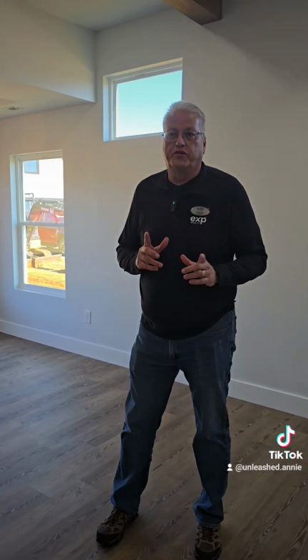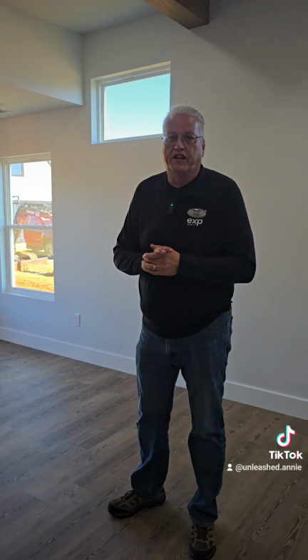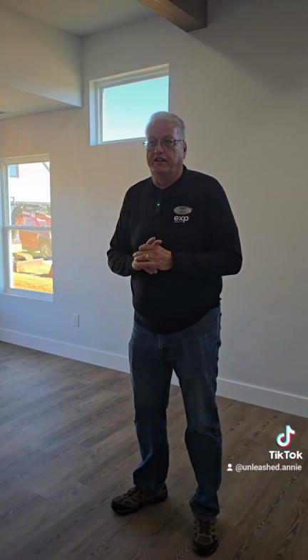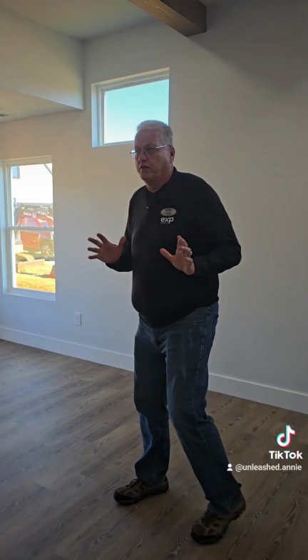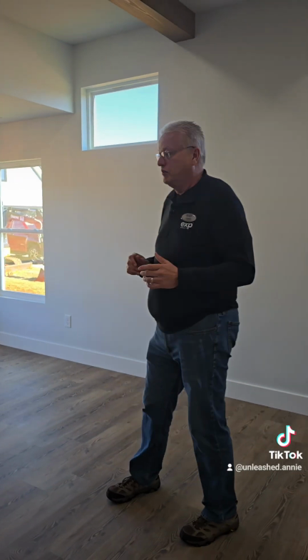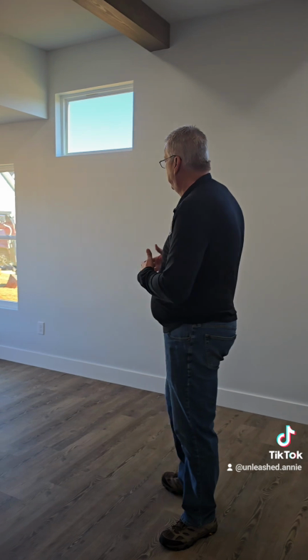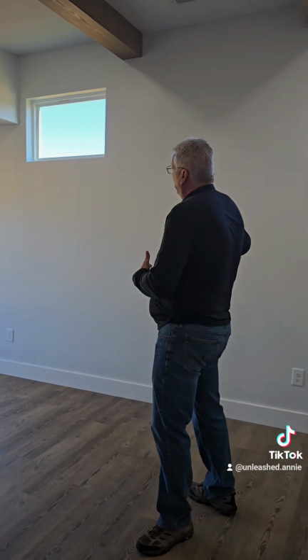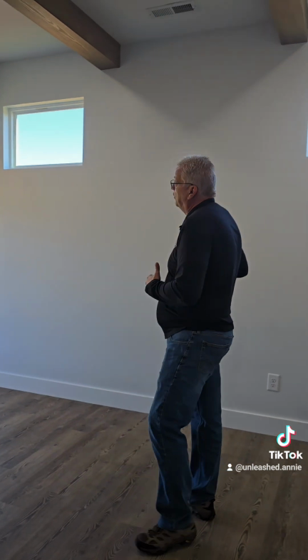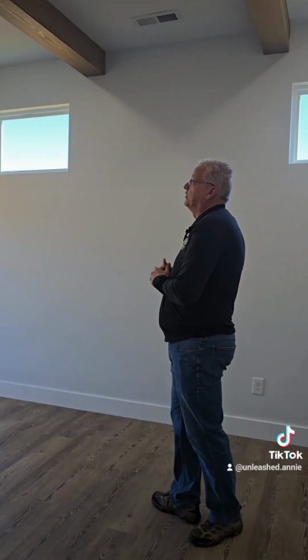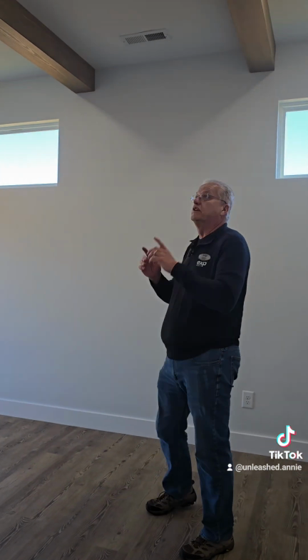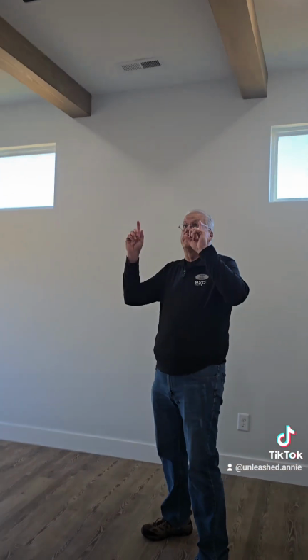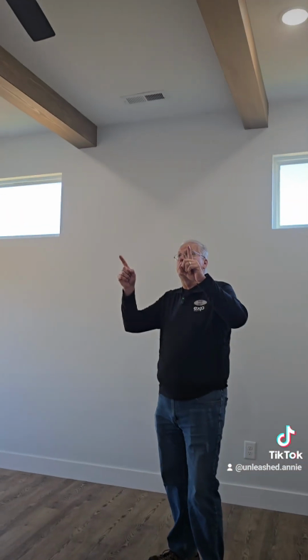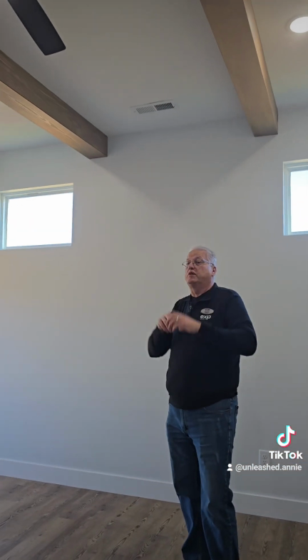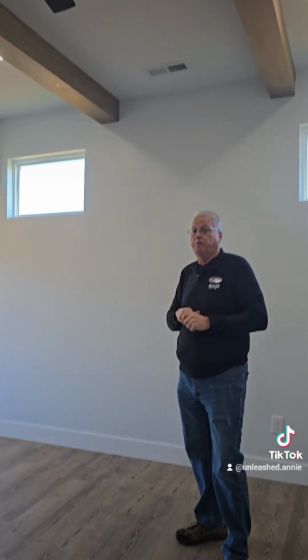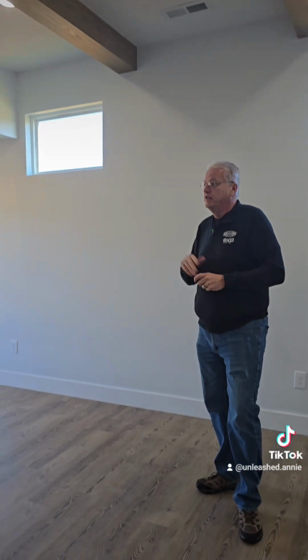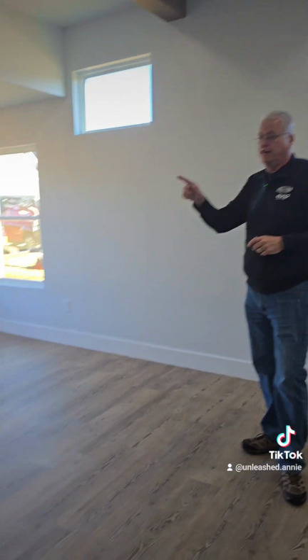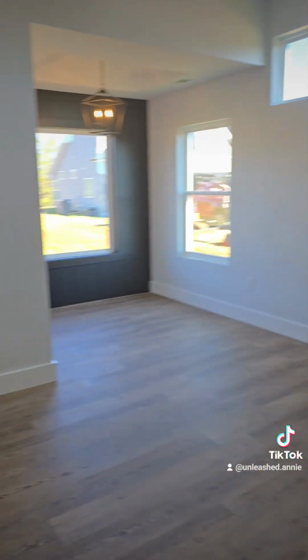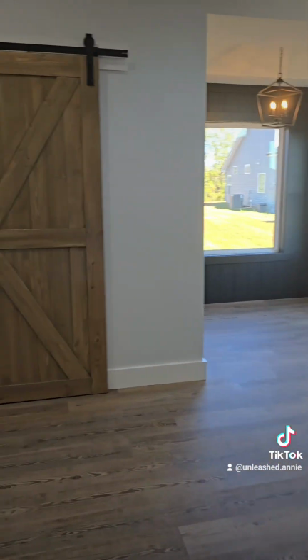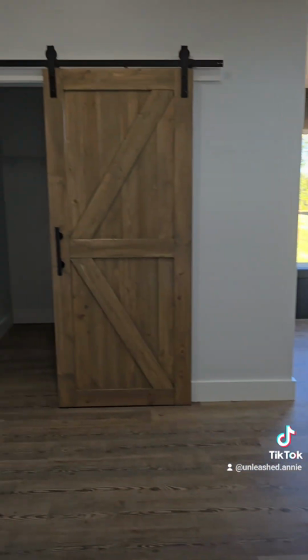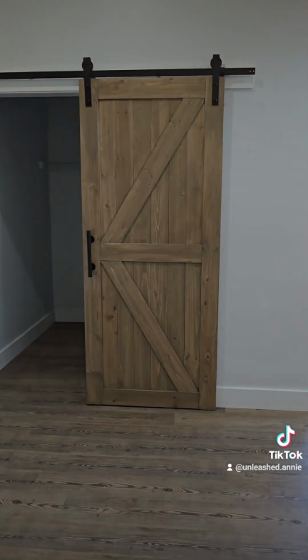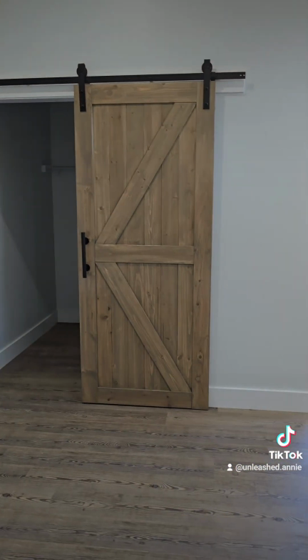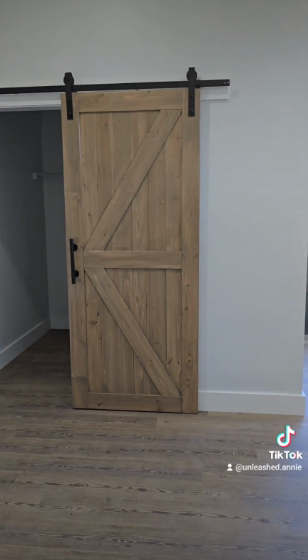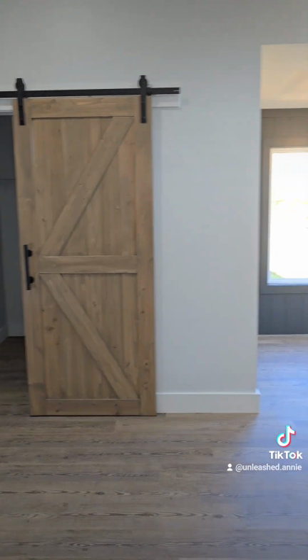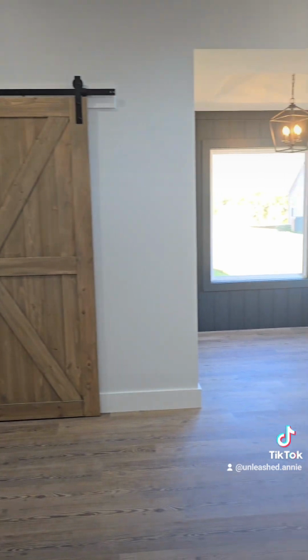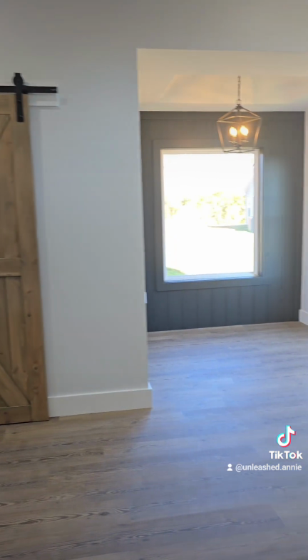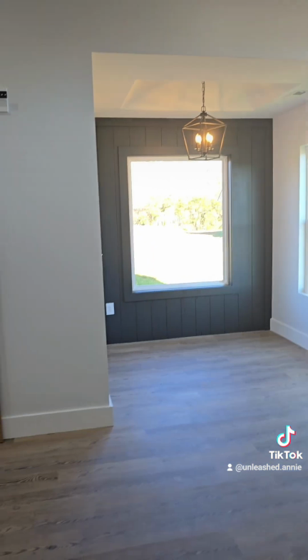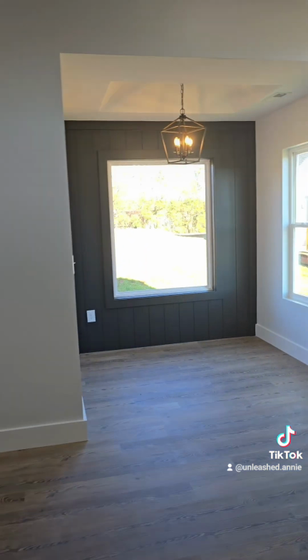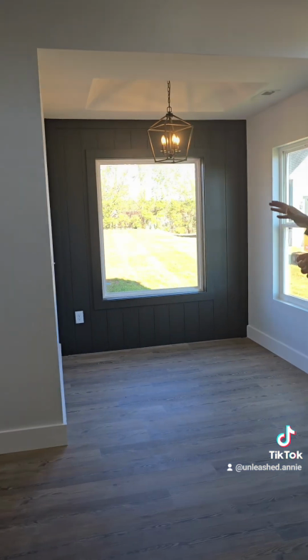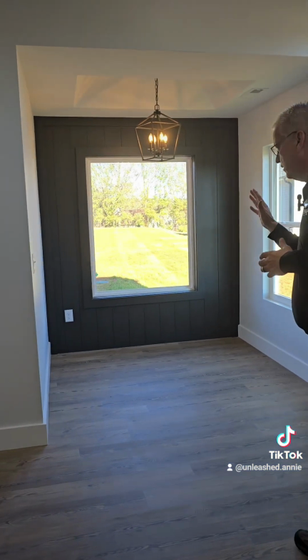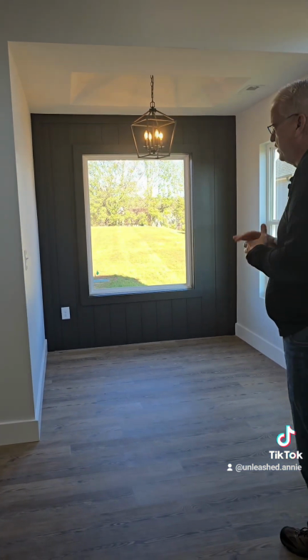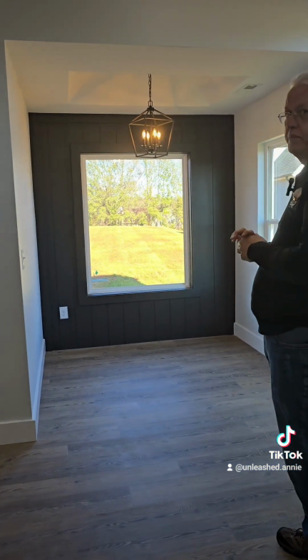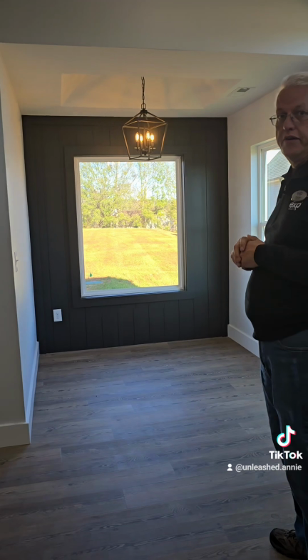Owner's suite number nine. On this one there's no main wall feature. He's got lighter beams up top, a lighter wood barn door, and he's got an accent wall over here that's black with shiplap on it.